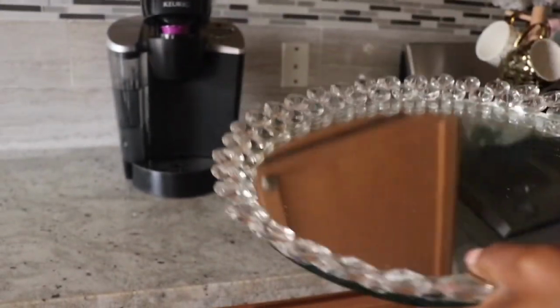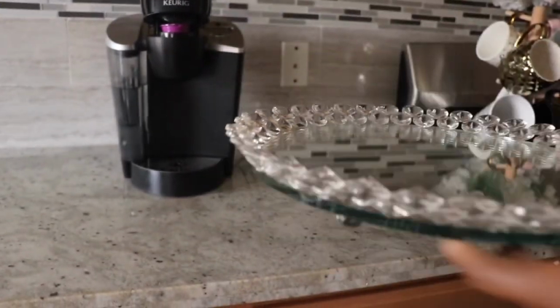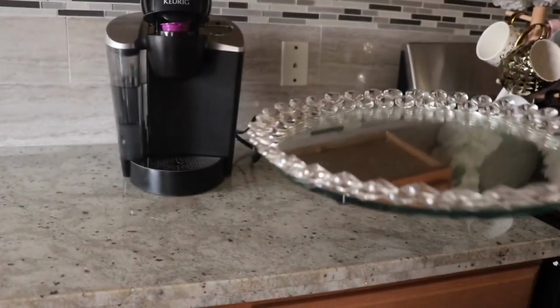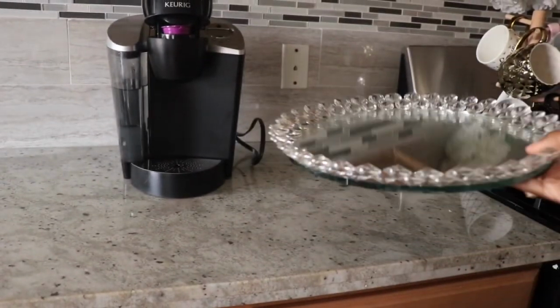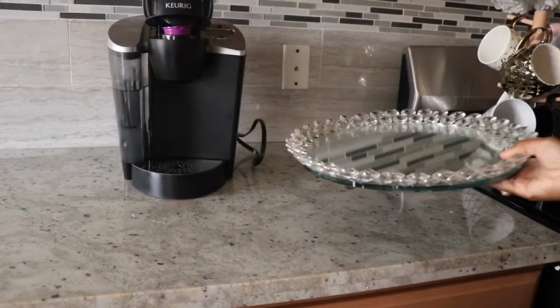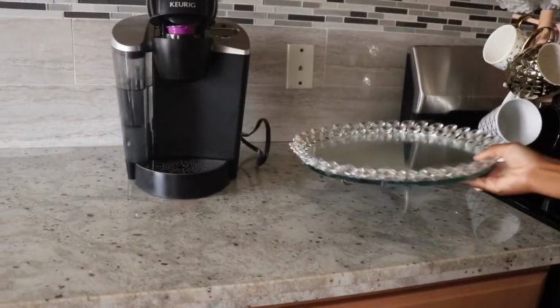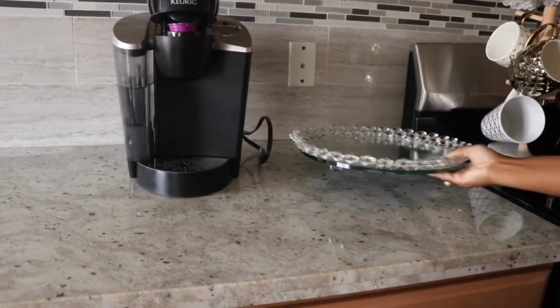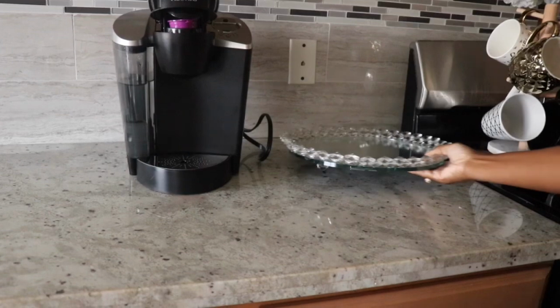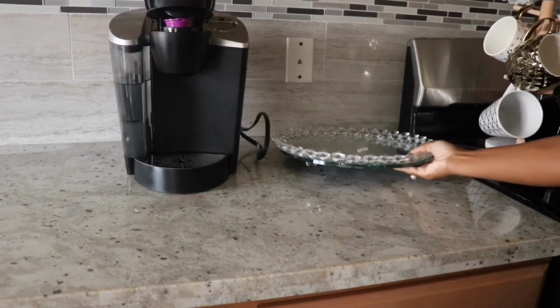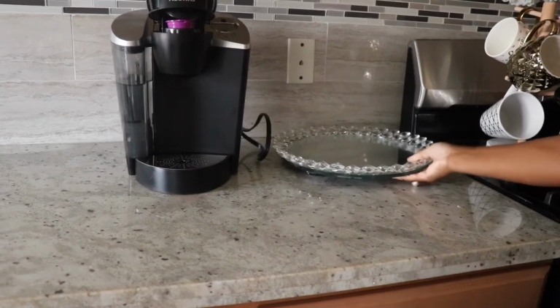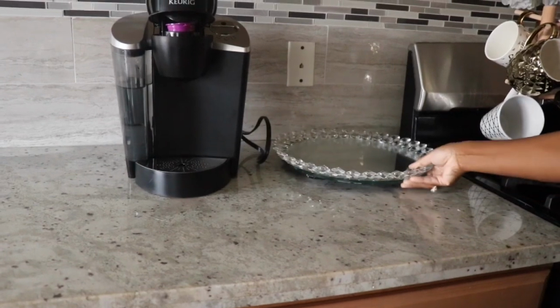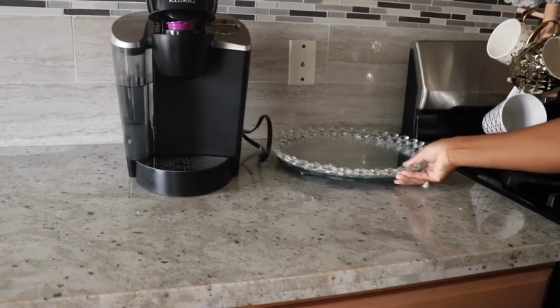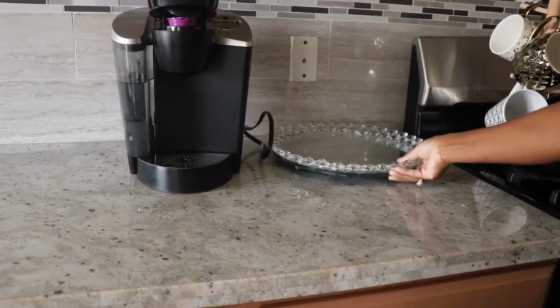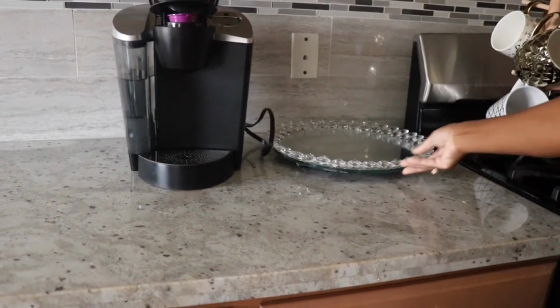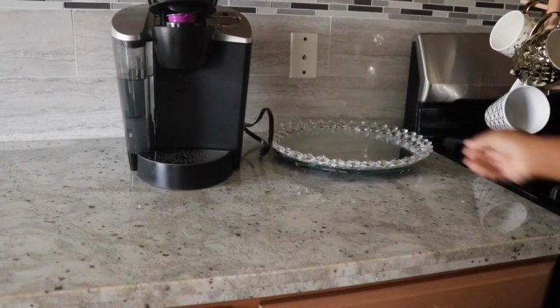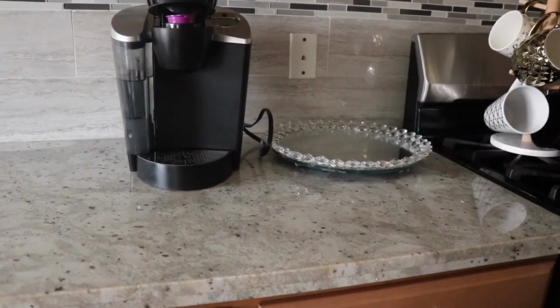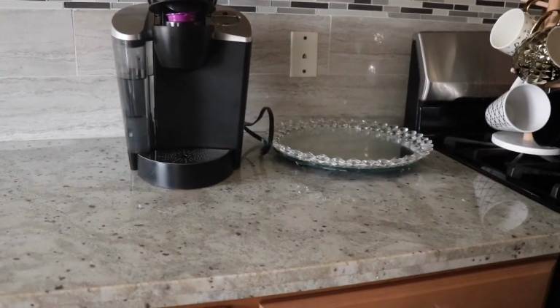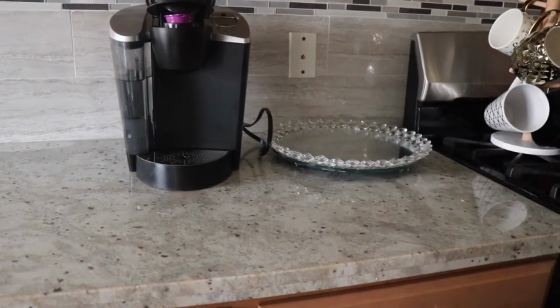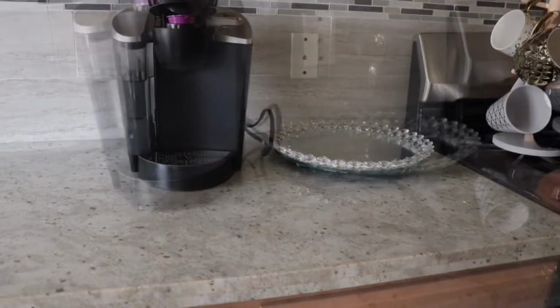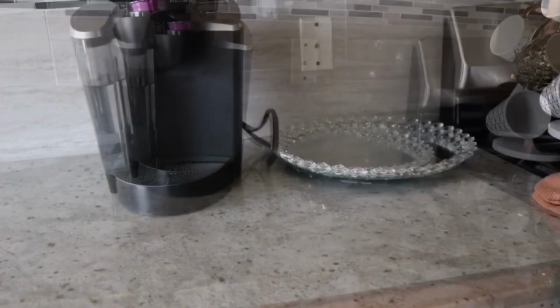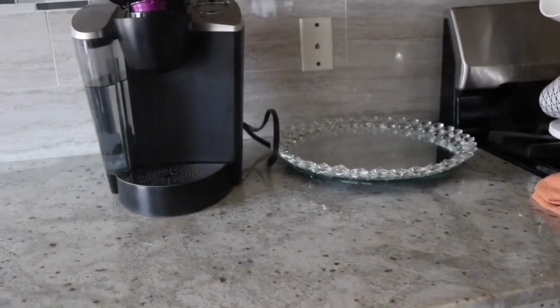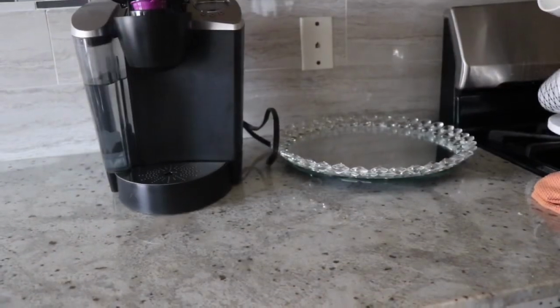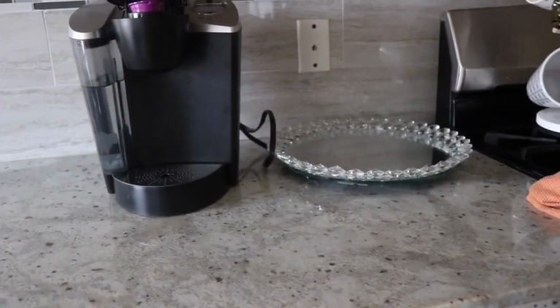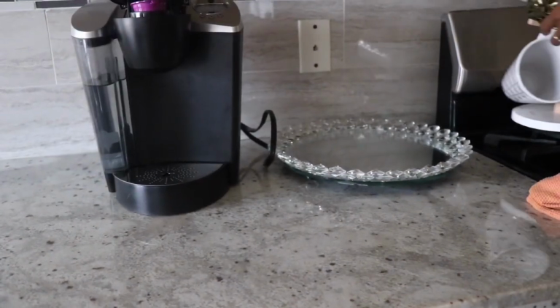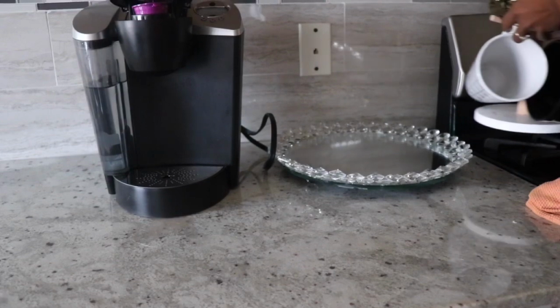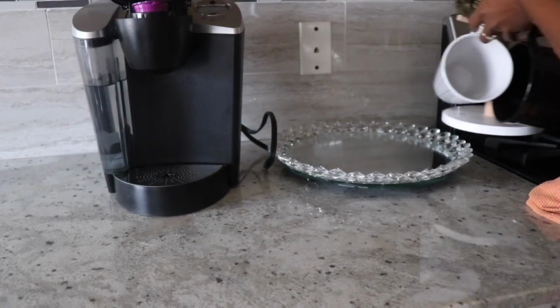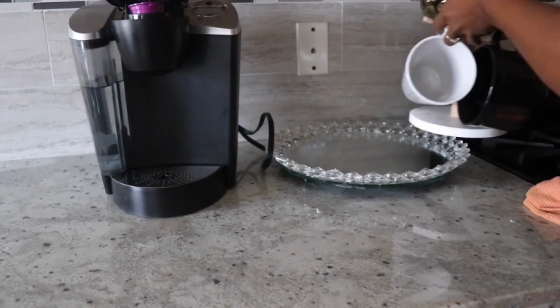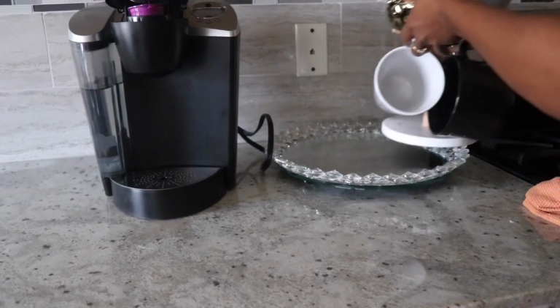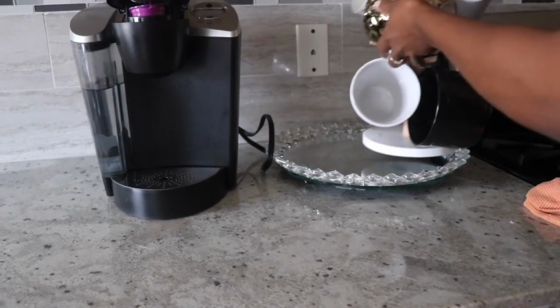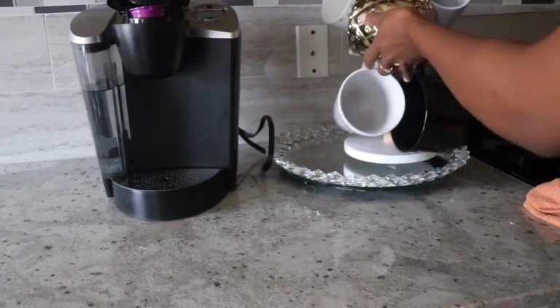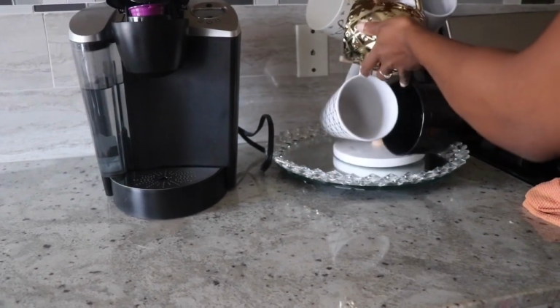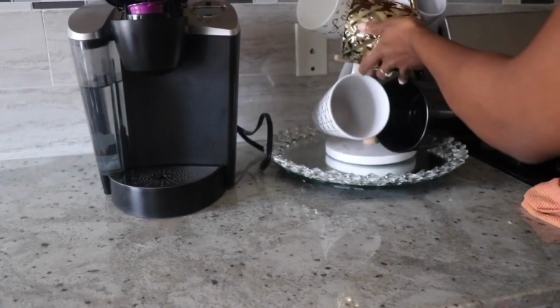Now that it's all clean, I'm going to go ahead and place that on the right-hand side of the curé, making that the surface for my coffee cups.